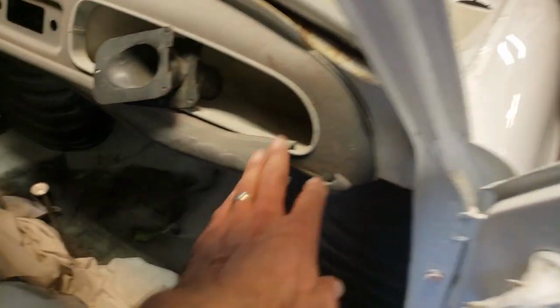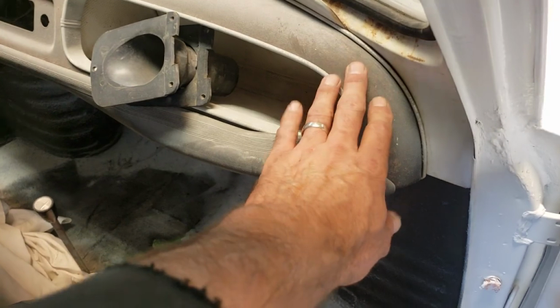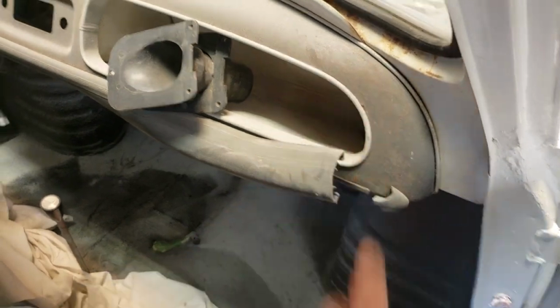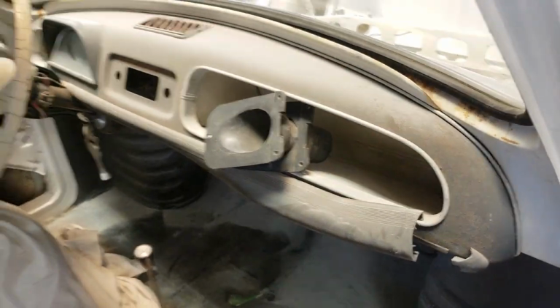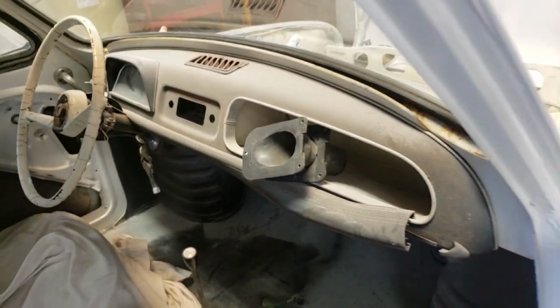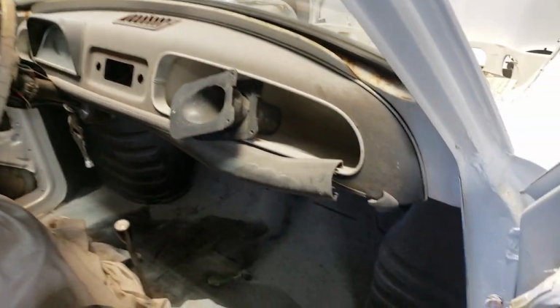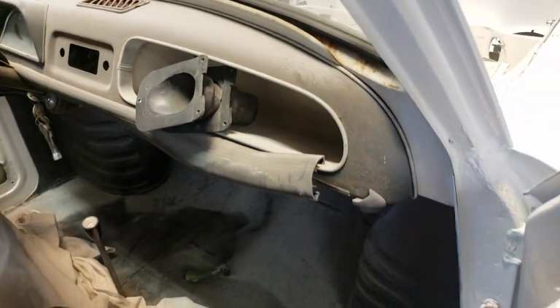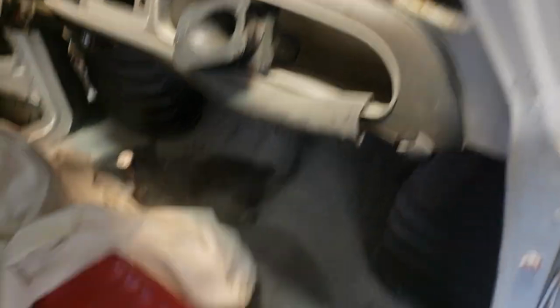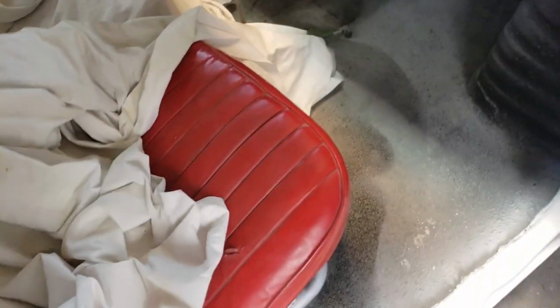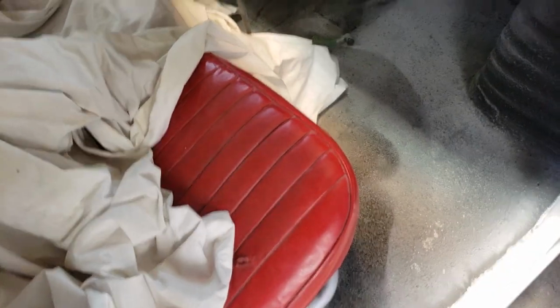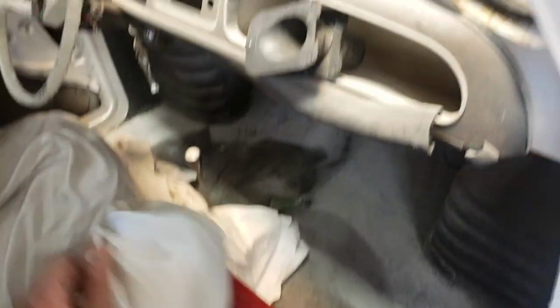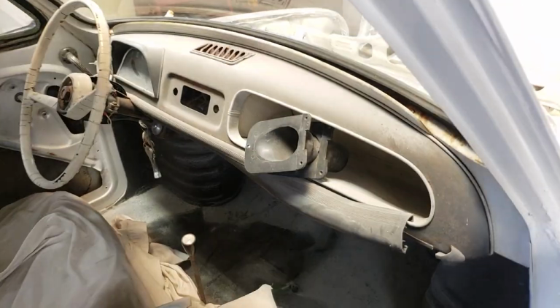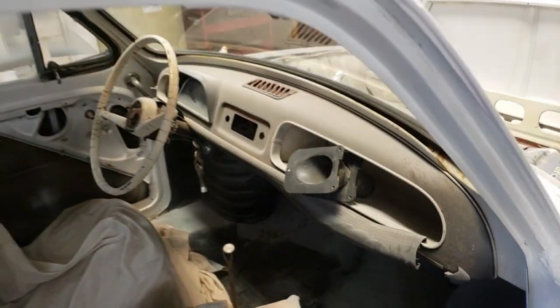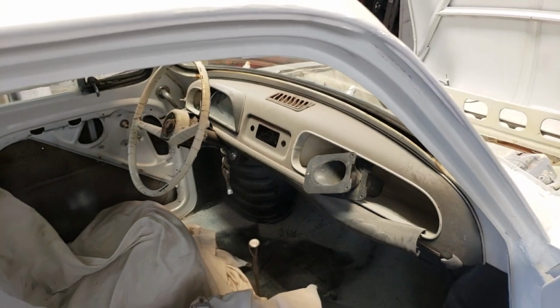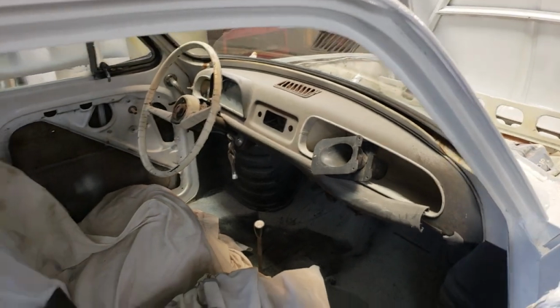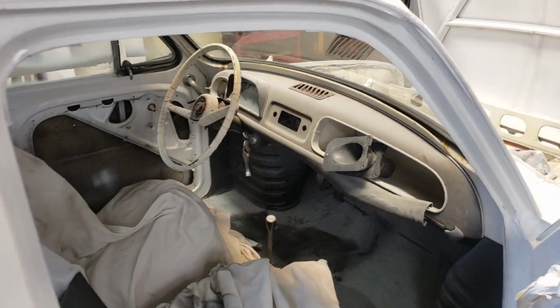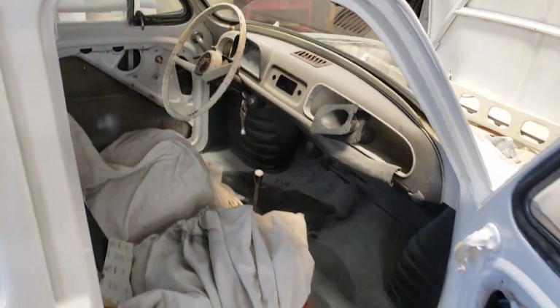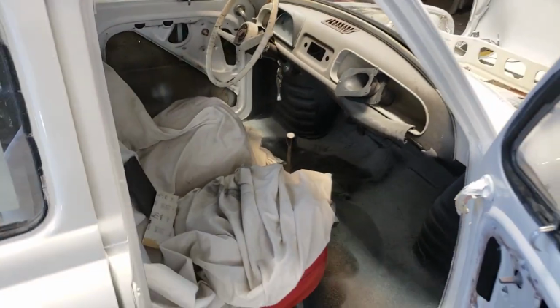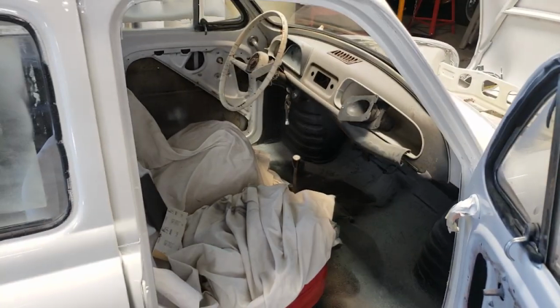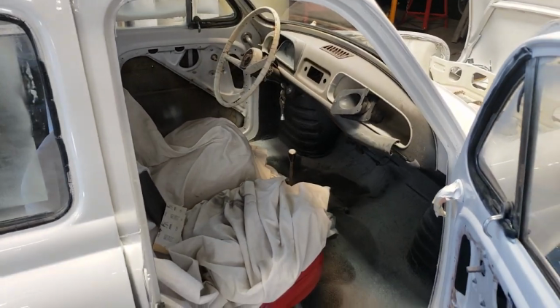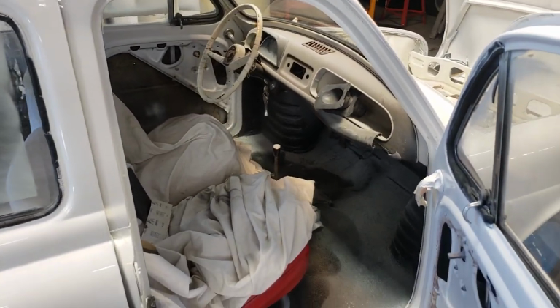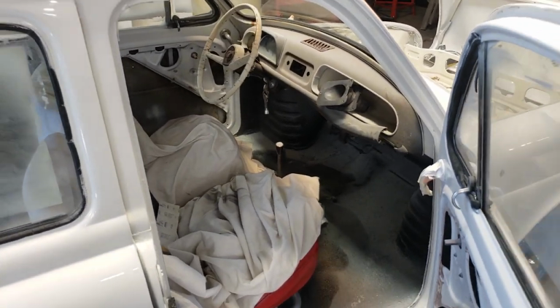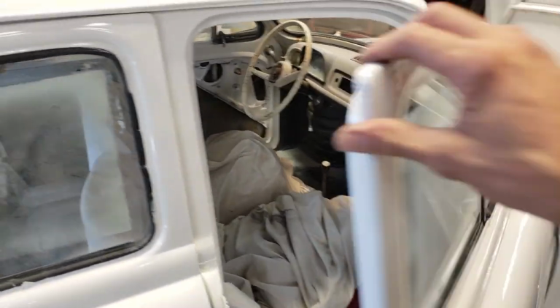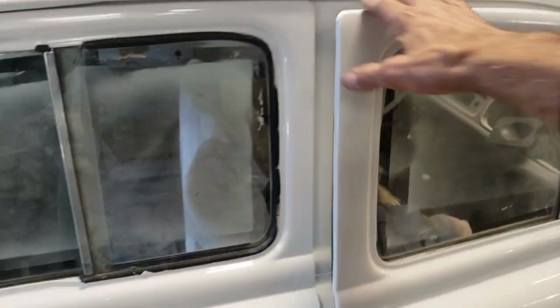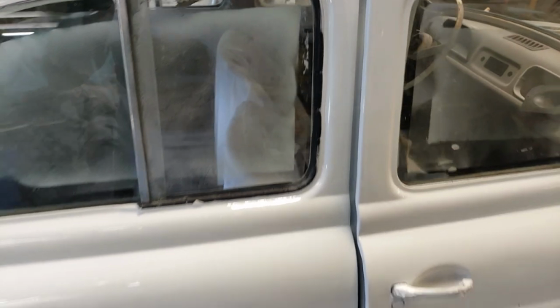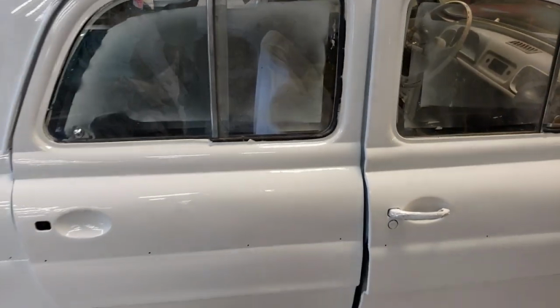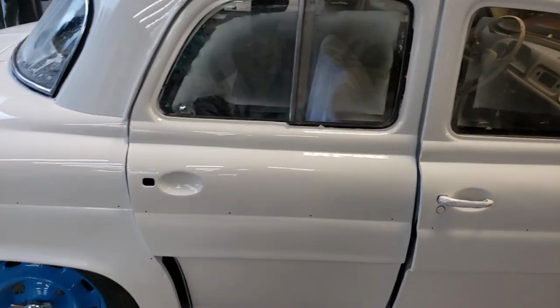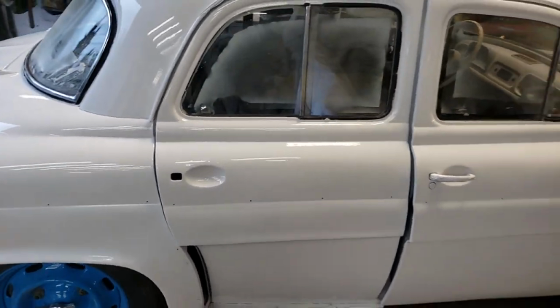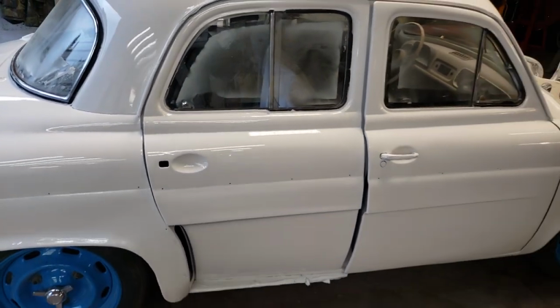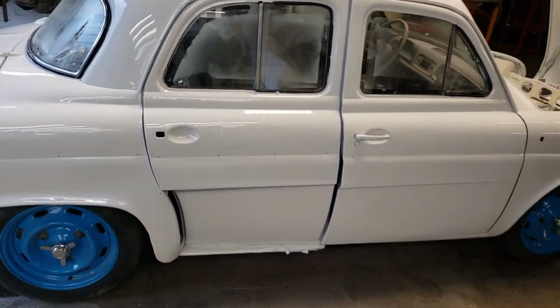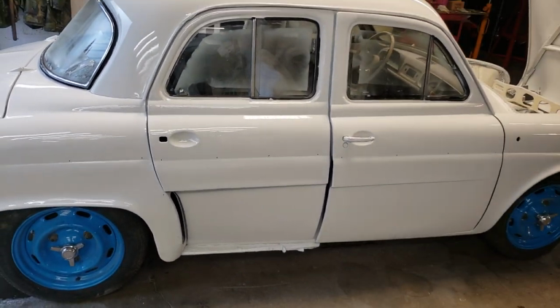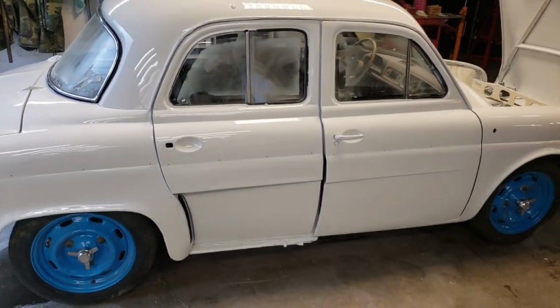I think I'm gonna do the dash red — it'll look really good. Red seats, red dash, finish the steering wheel — that's gonna look great. Maybe some red door panels. Got some stuff in mind here. We're gonna put a little color on the Dauphine.